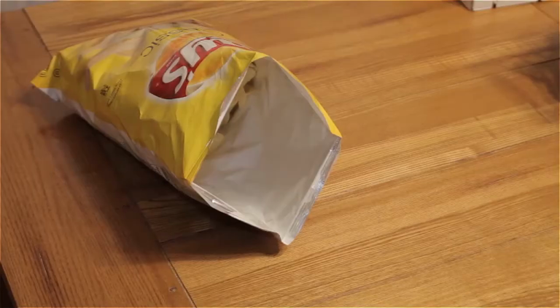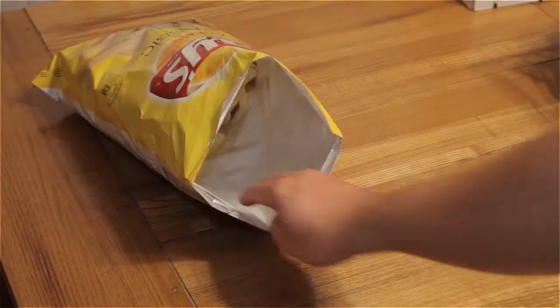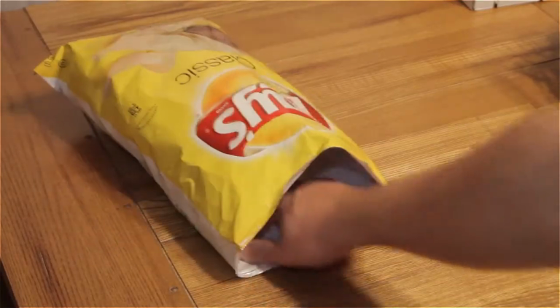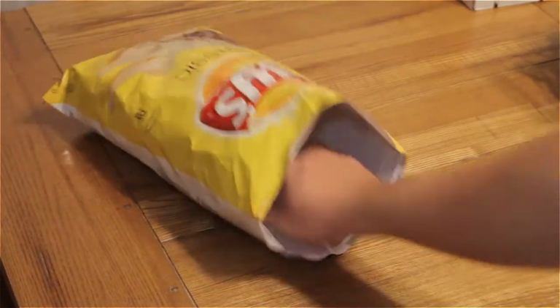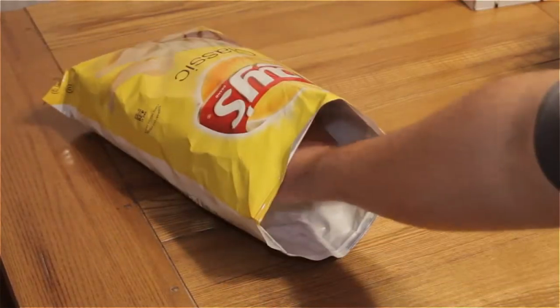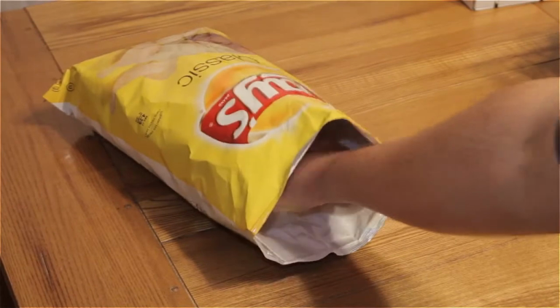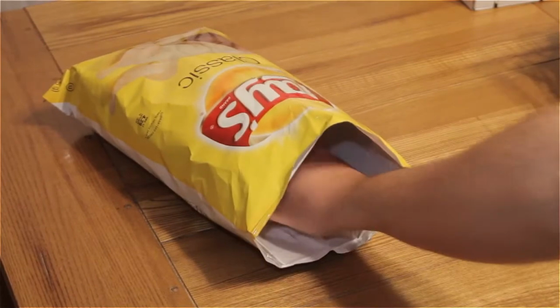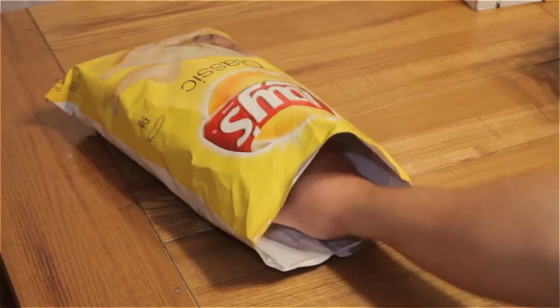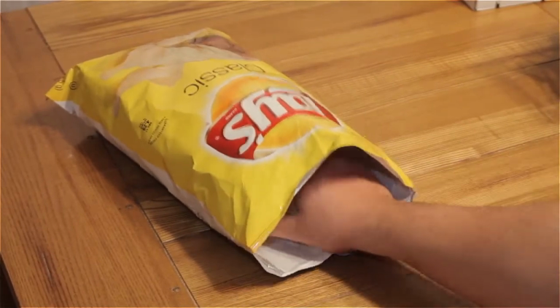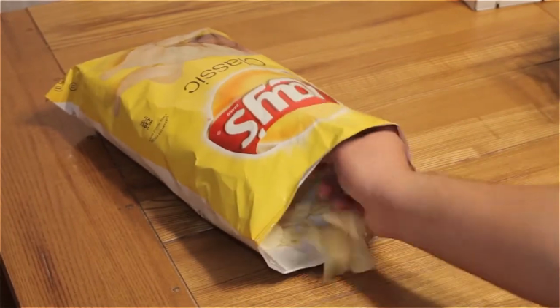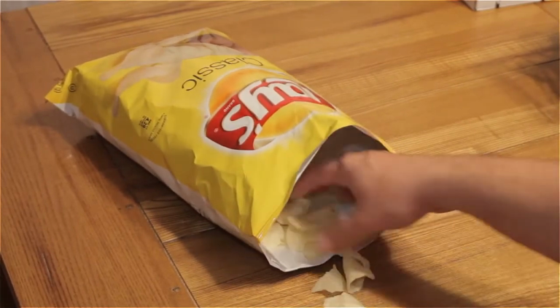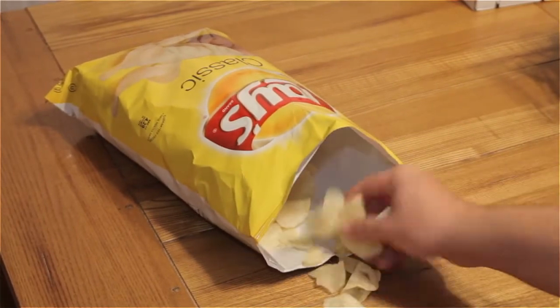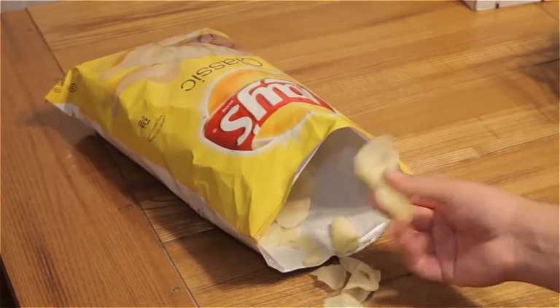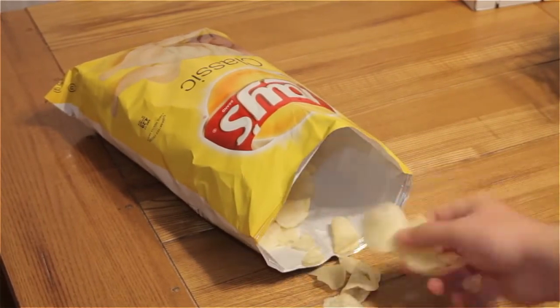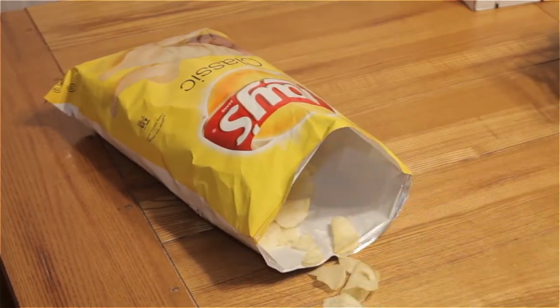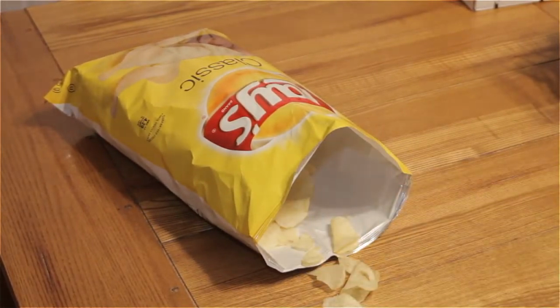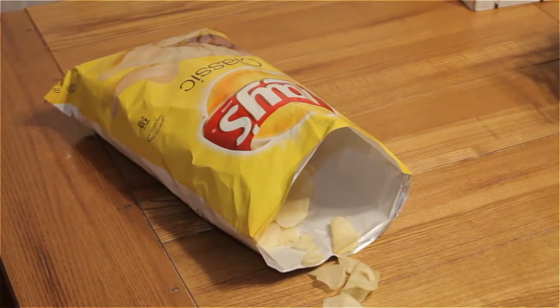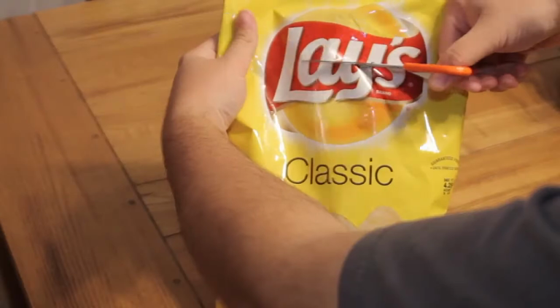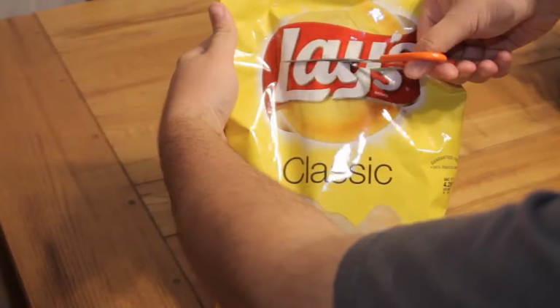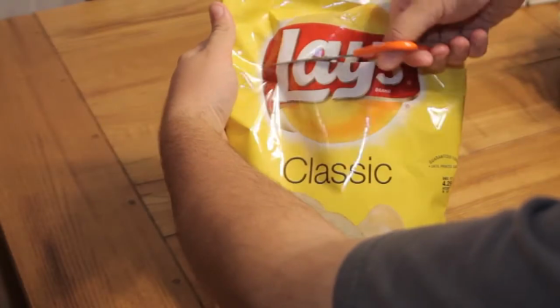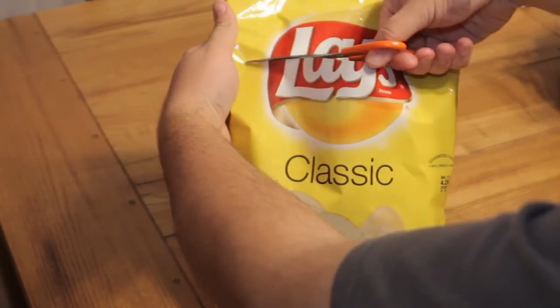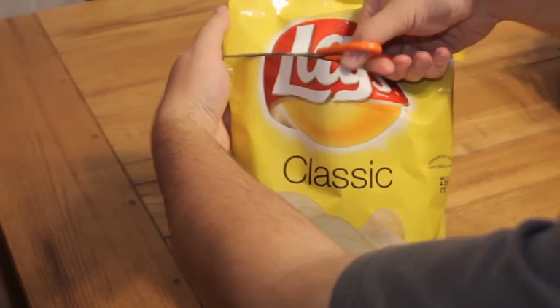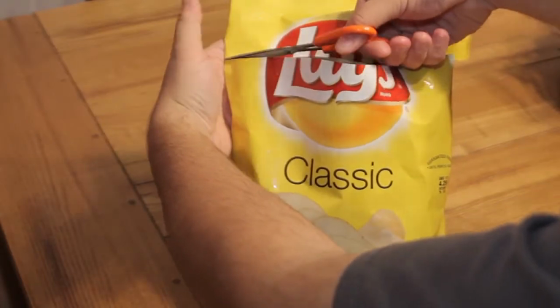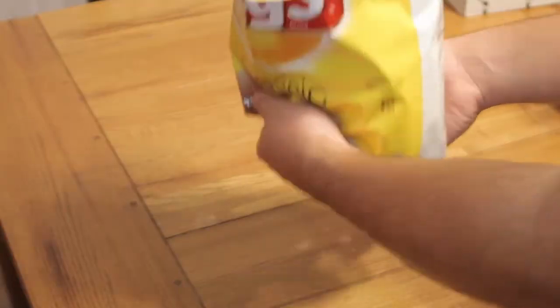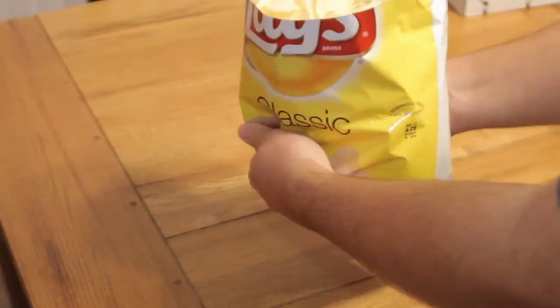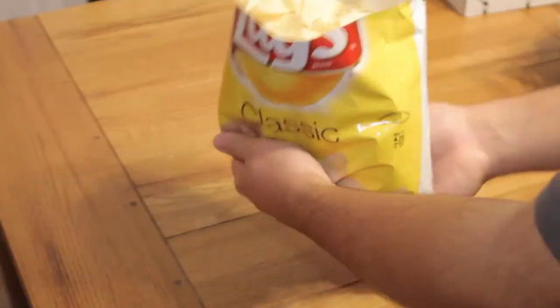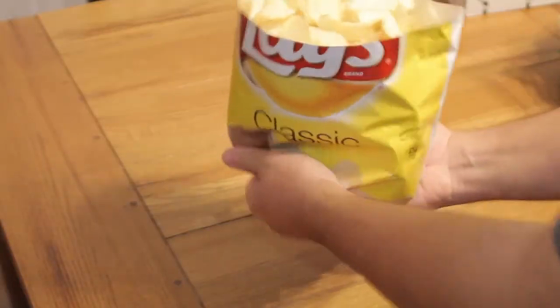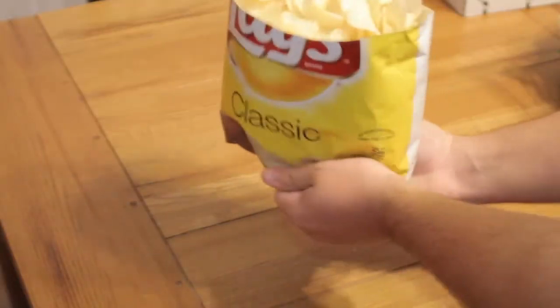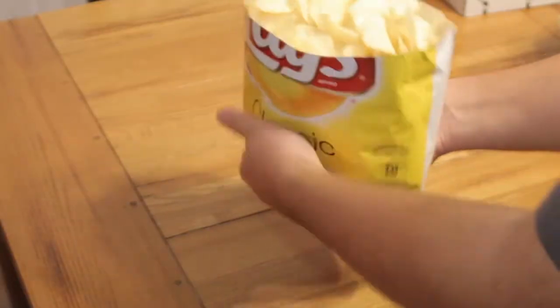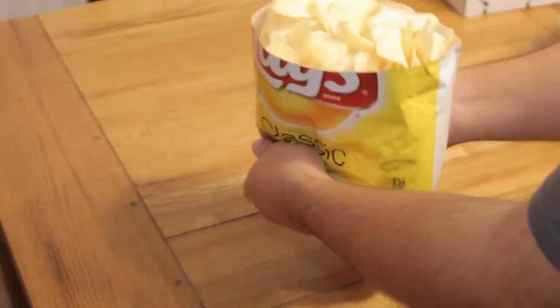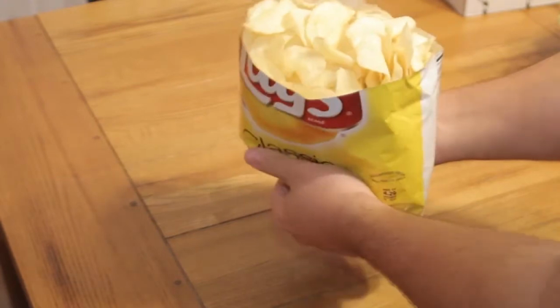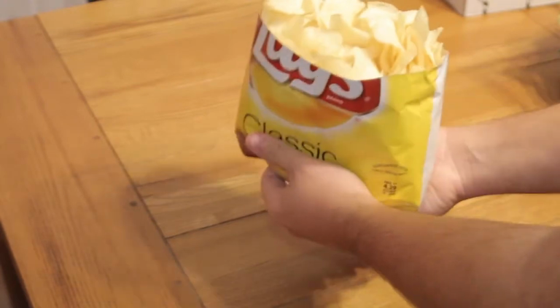Ever get tired of digging in that chip bag while sitting on the couch on Saturdays and making a mess every single time? Well, try cutting off the top of a chip bag and cupping the bottom to fold inward for an easy and disposable serving tray.